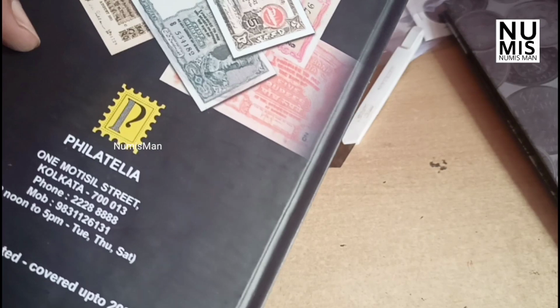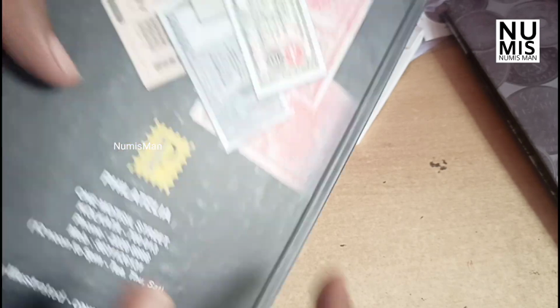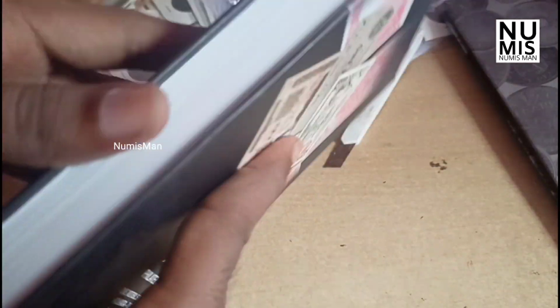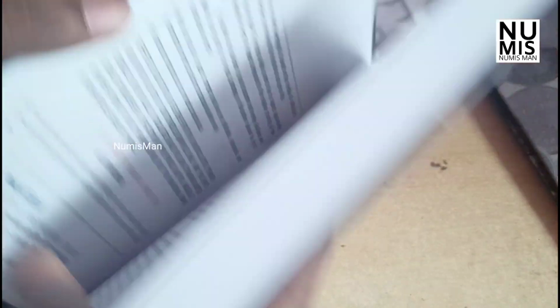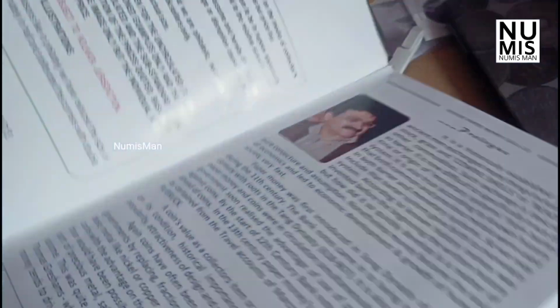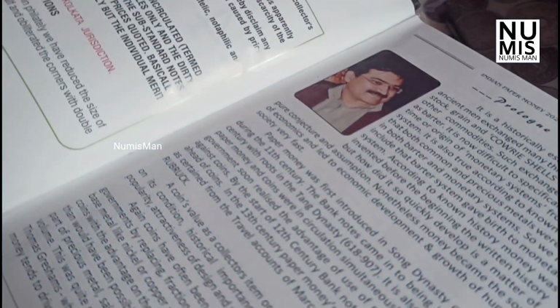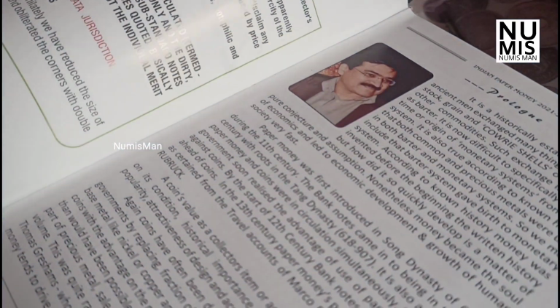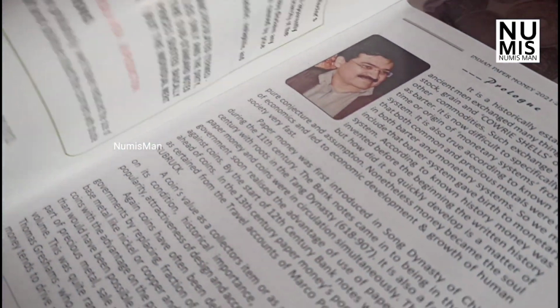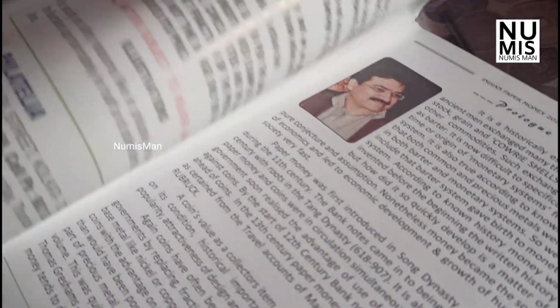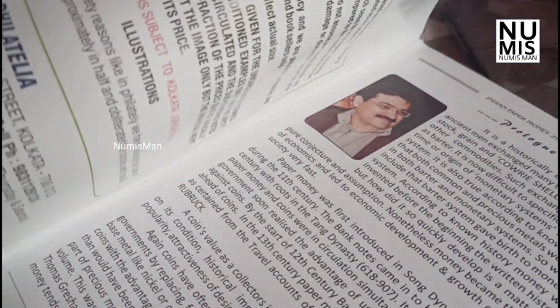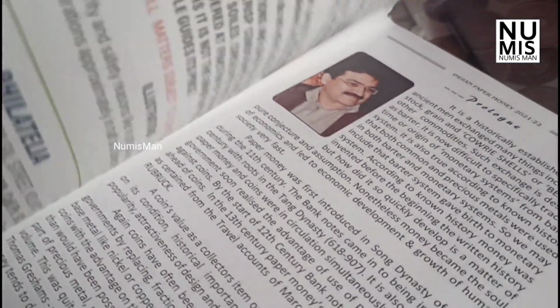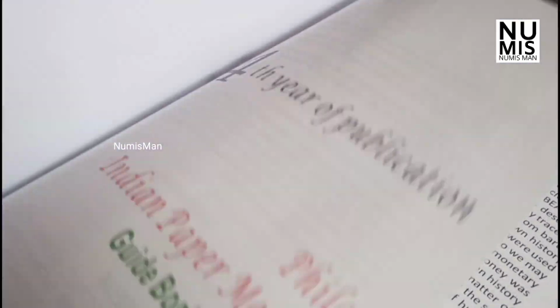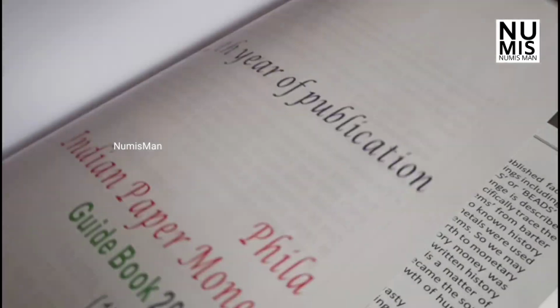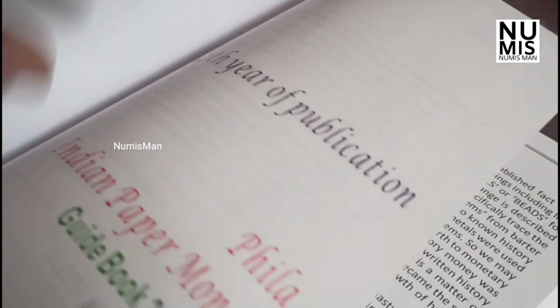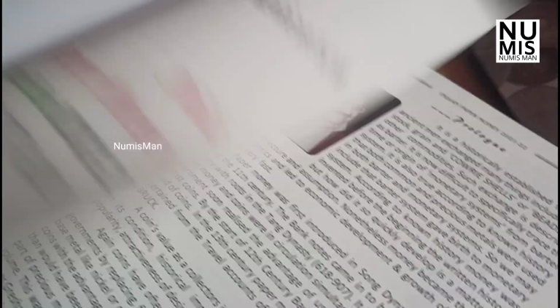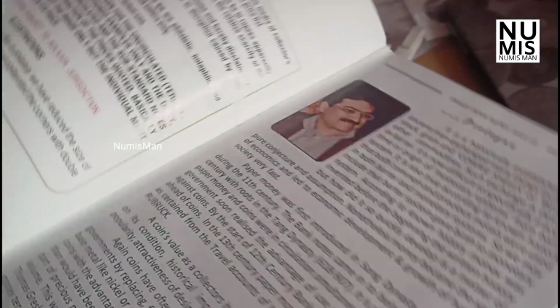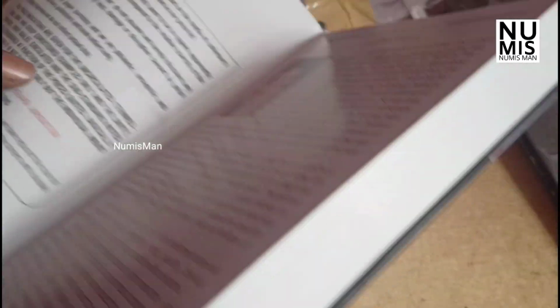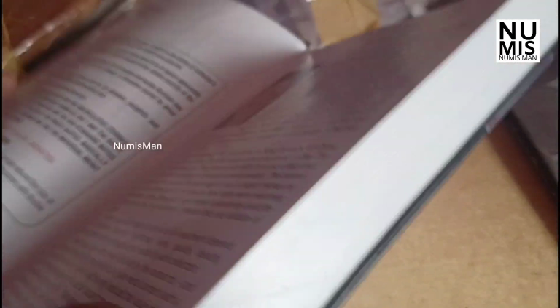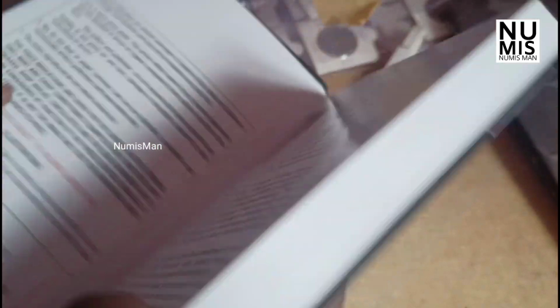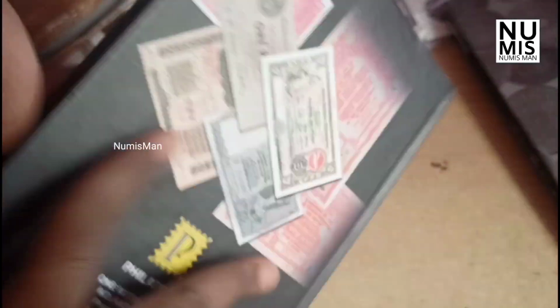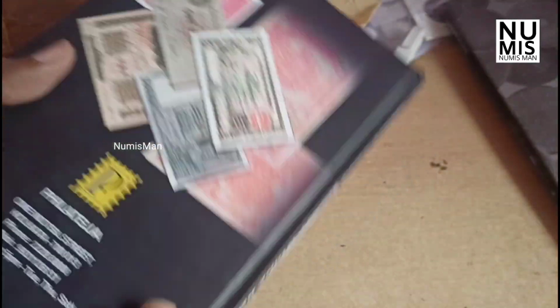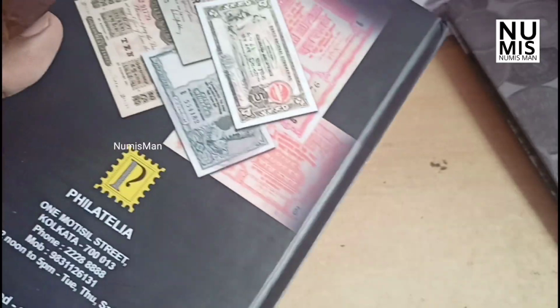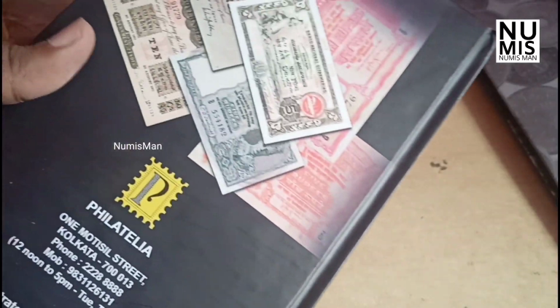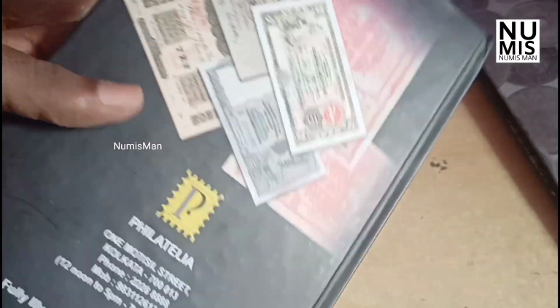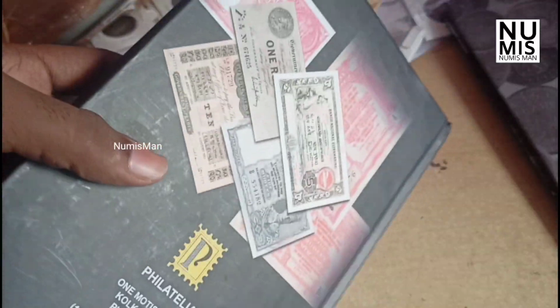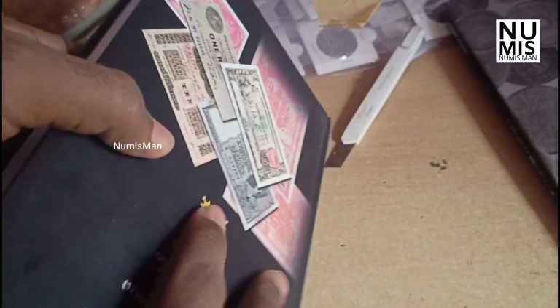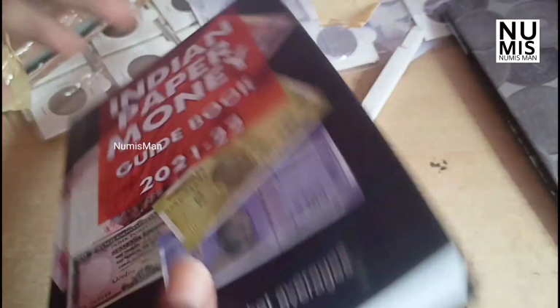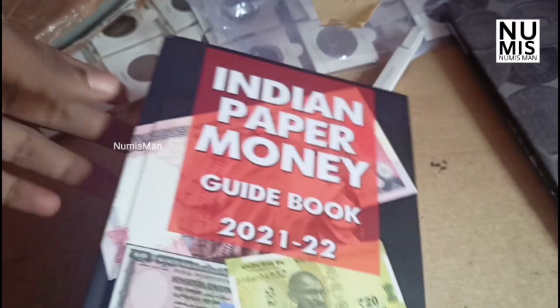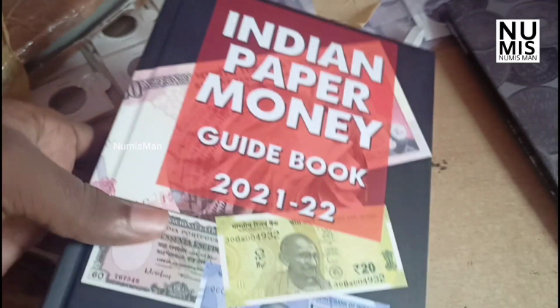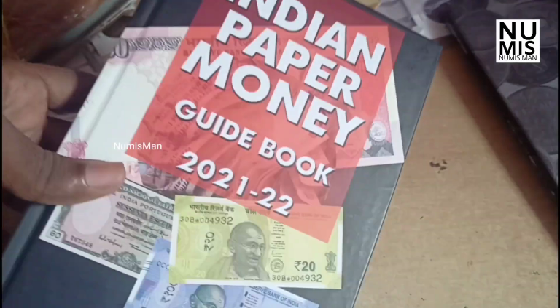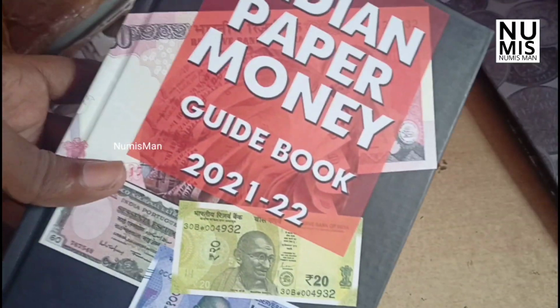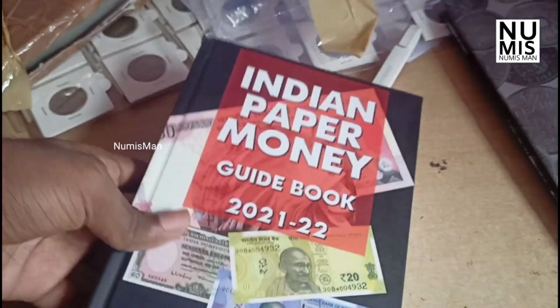In this video, we are going to test the market price. I will see you in the next video. Bye bye.